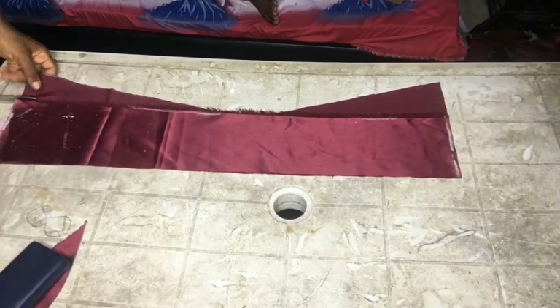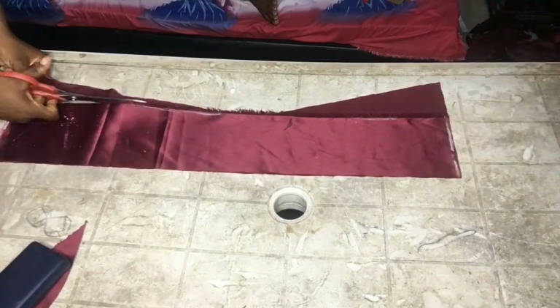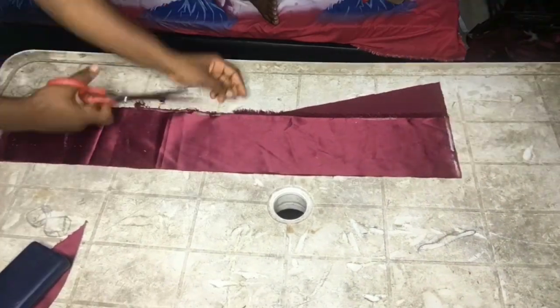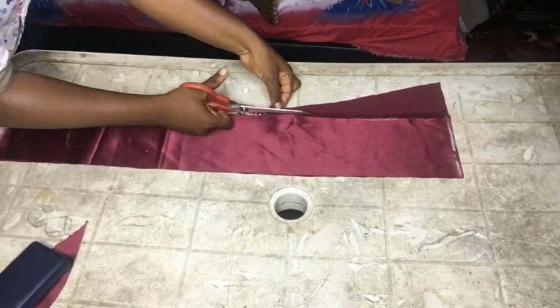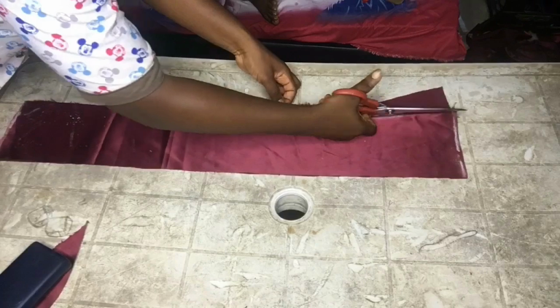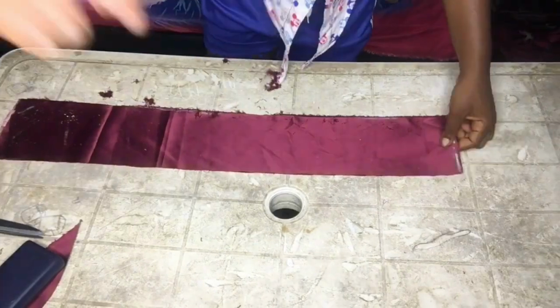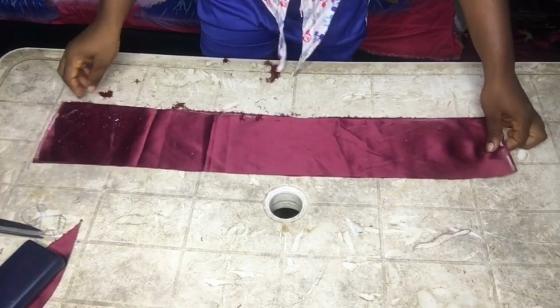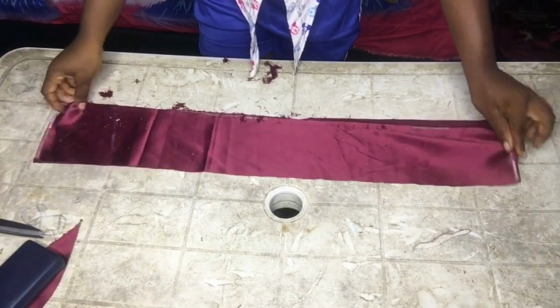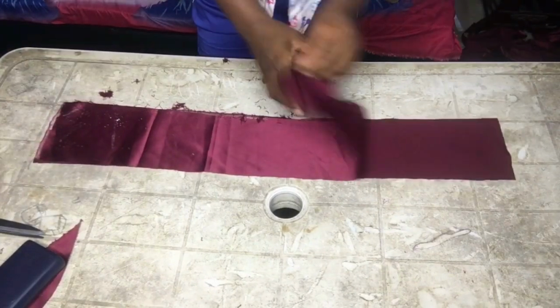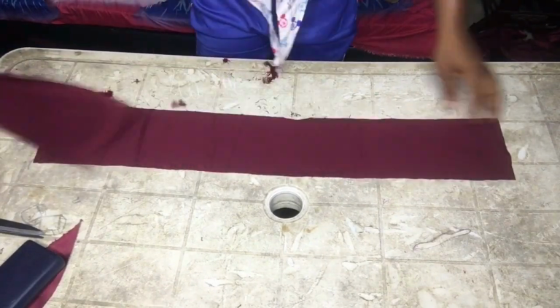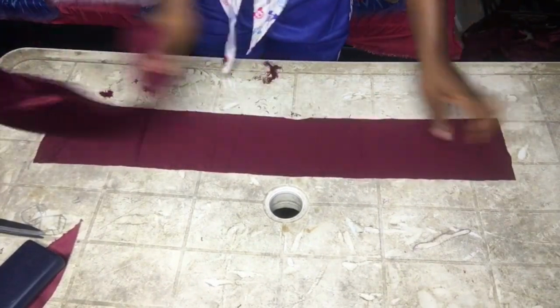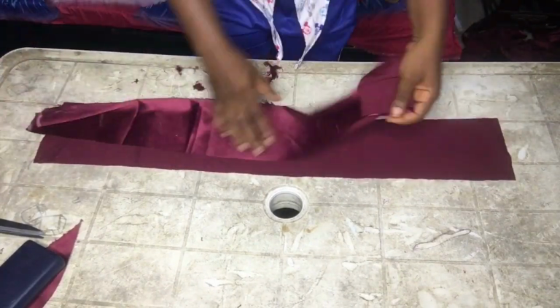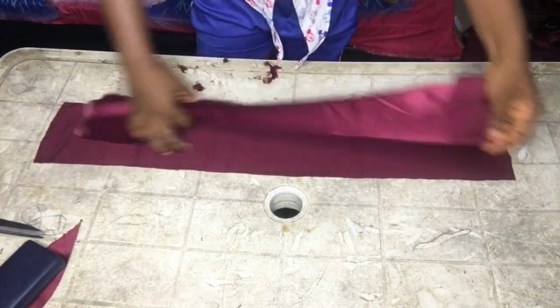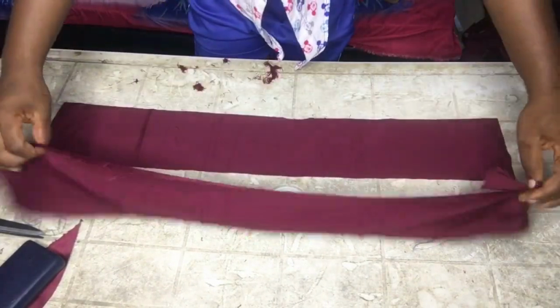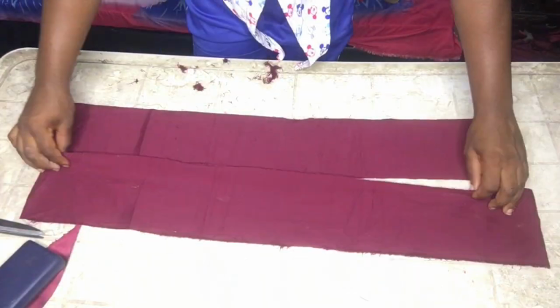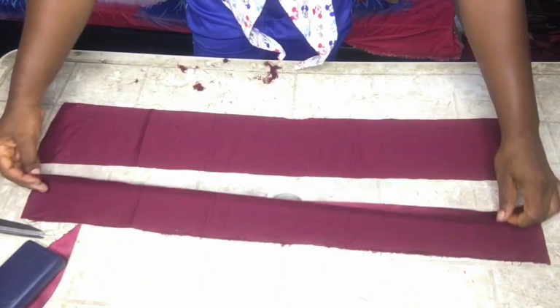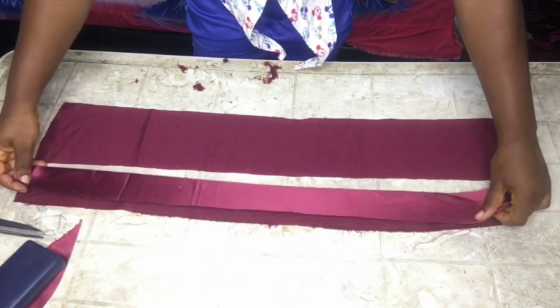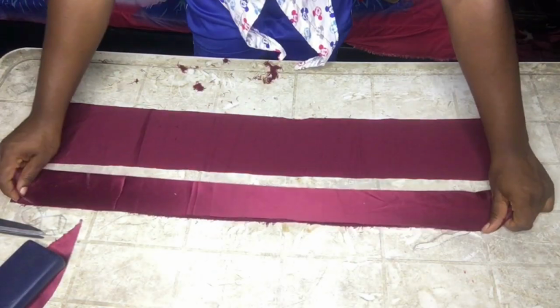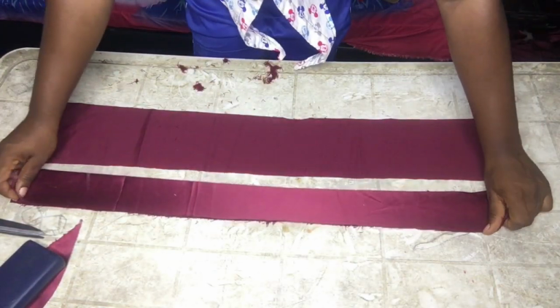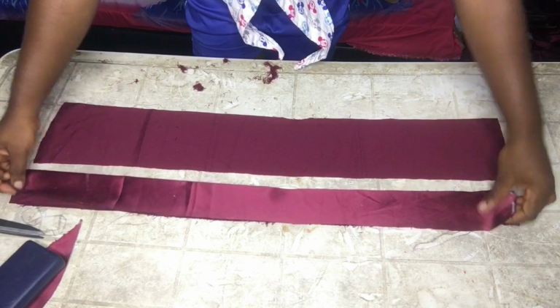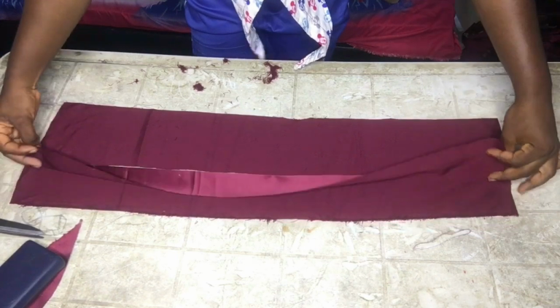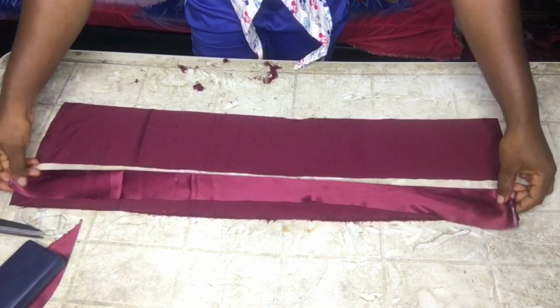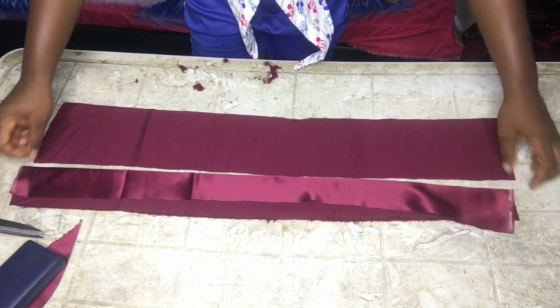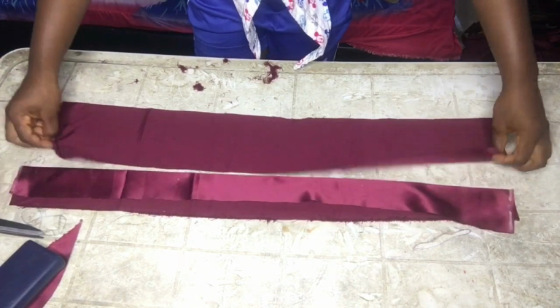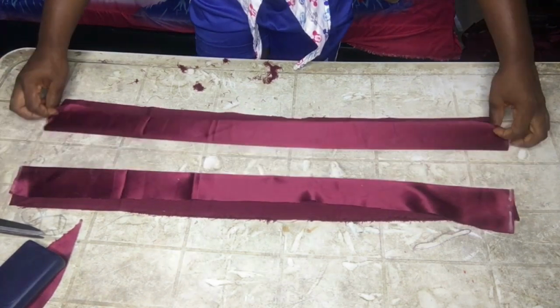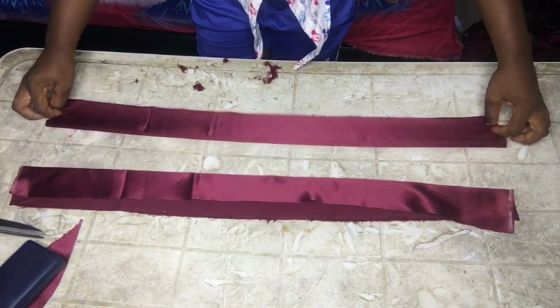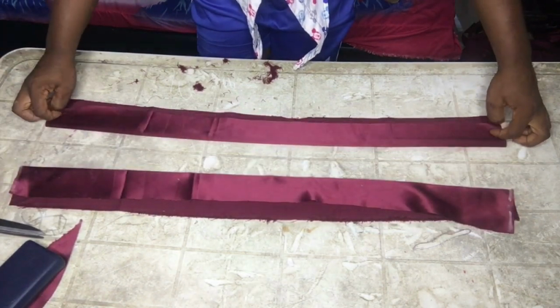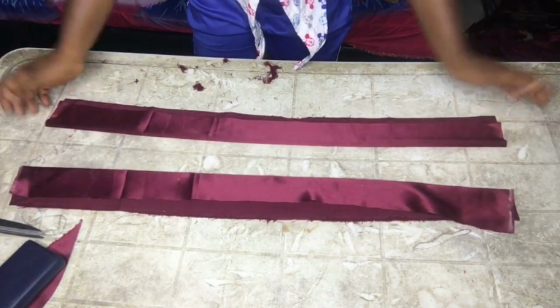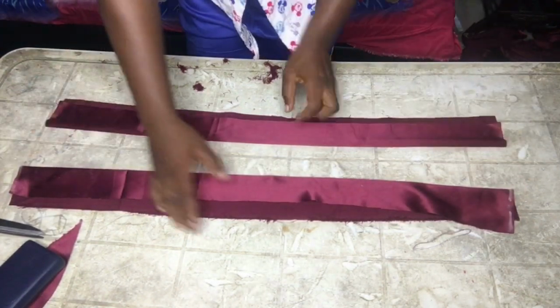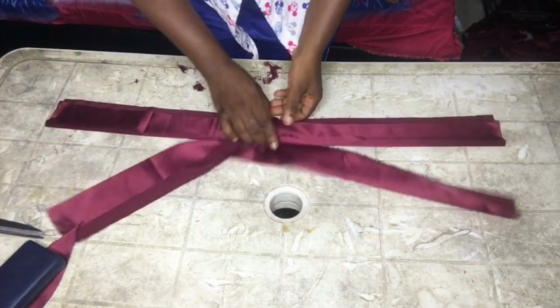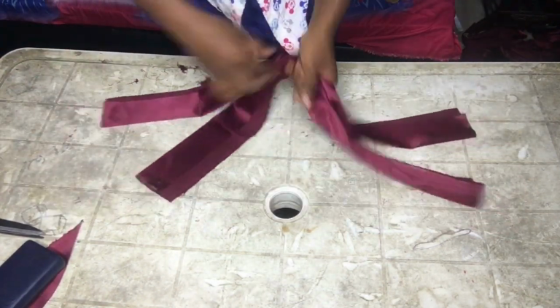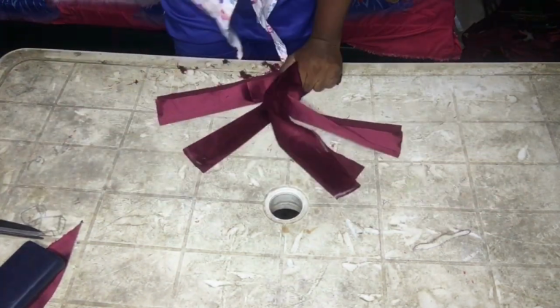At this point we are done with the stitching. Please subscribe, like, and share with your friends, and comment in the comment section. Thank you all for watching — see you in my next video!